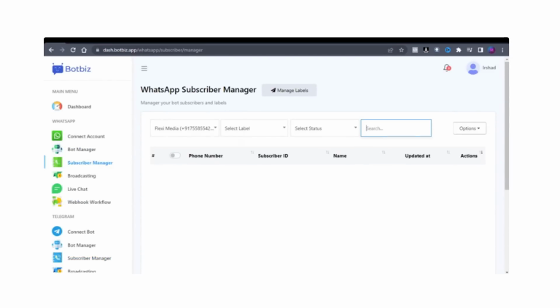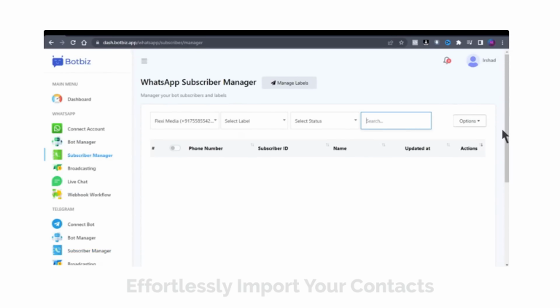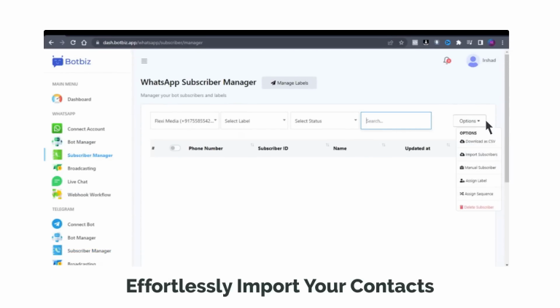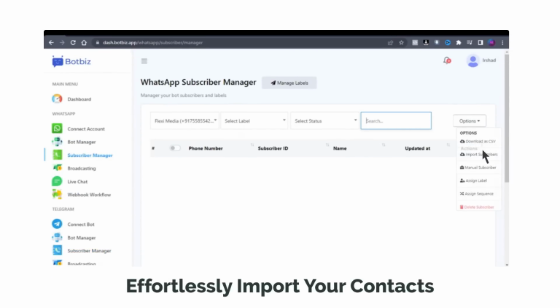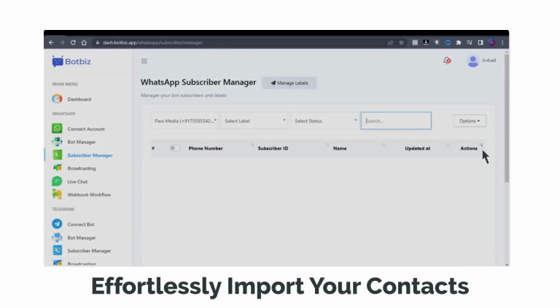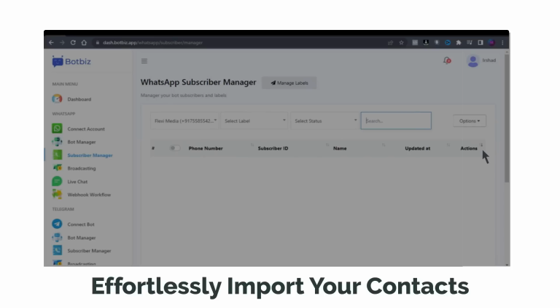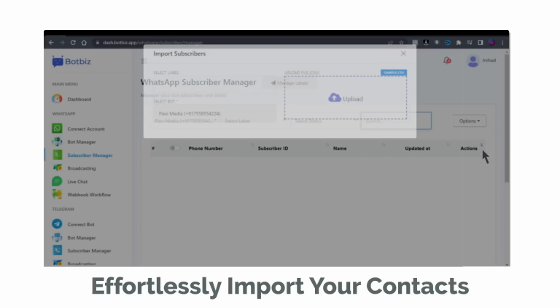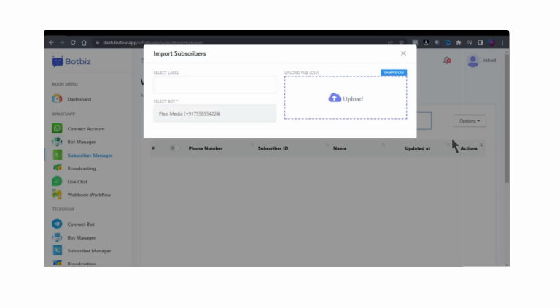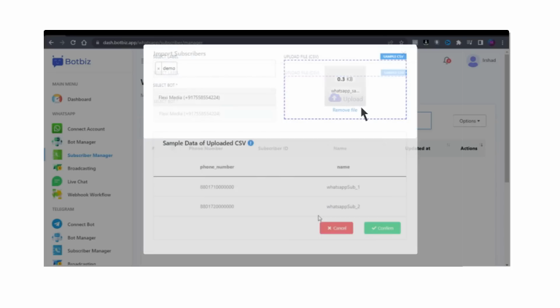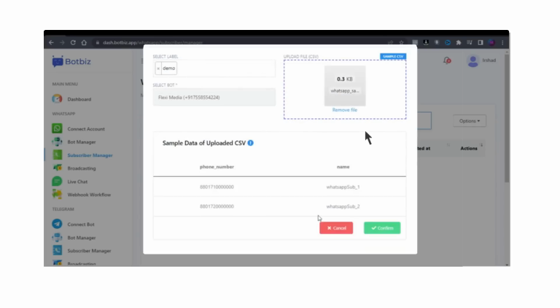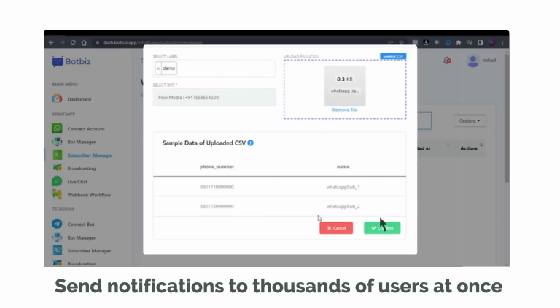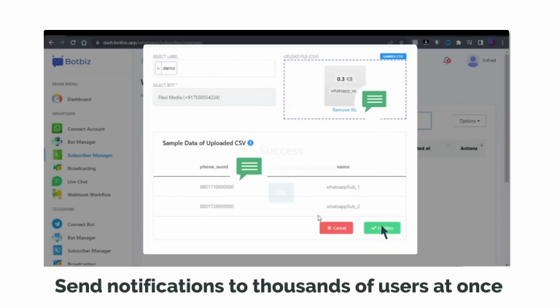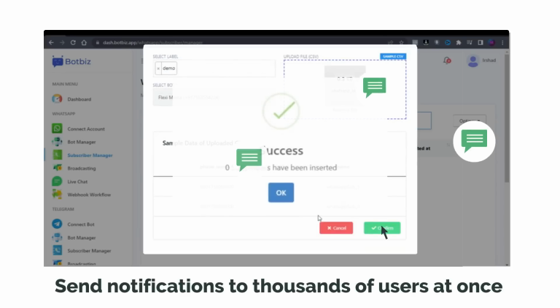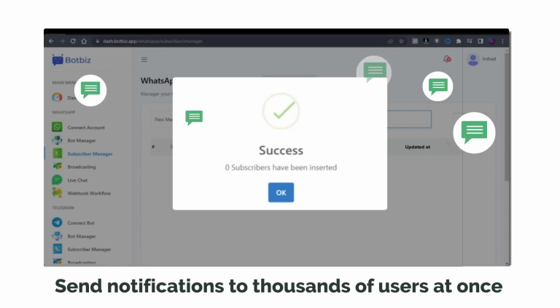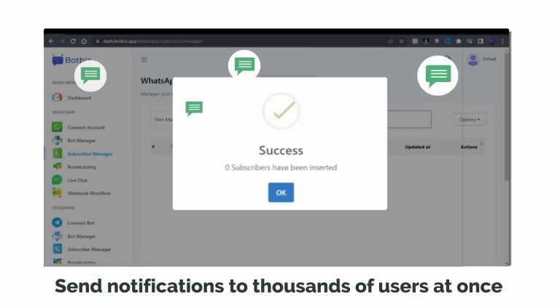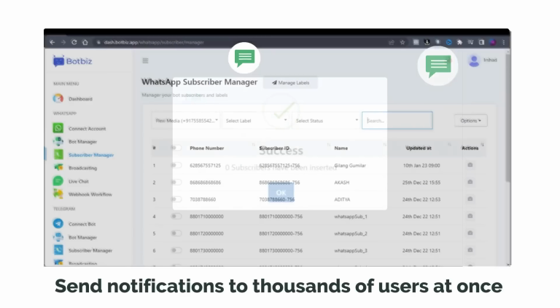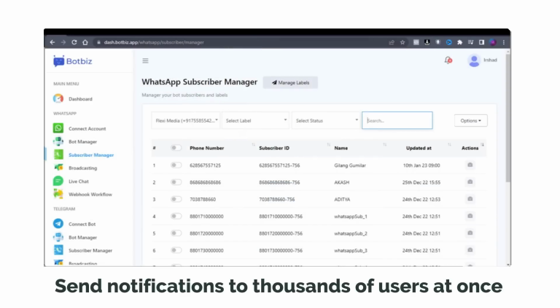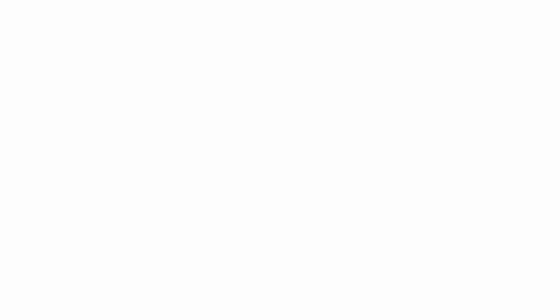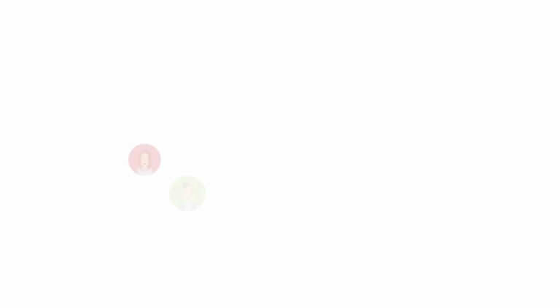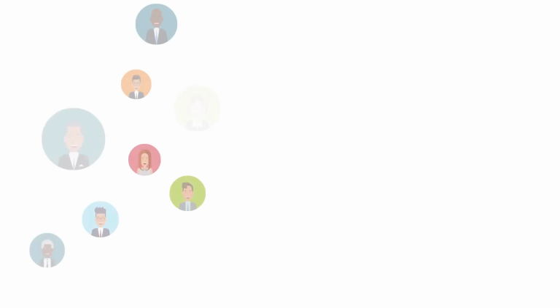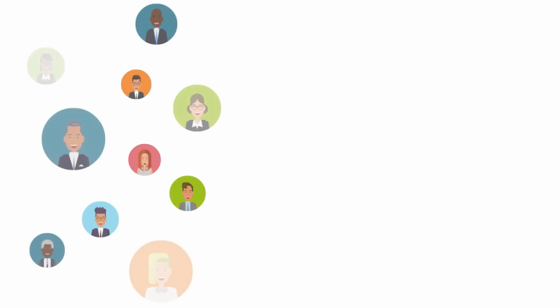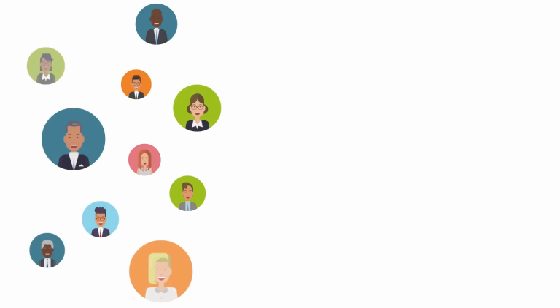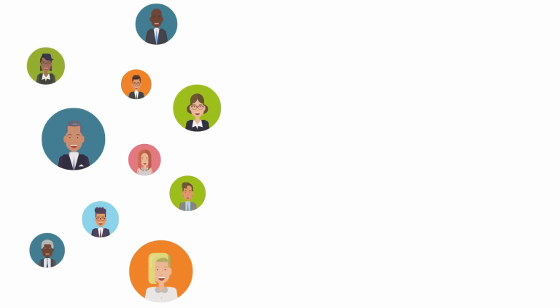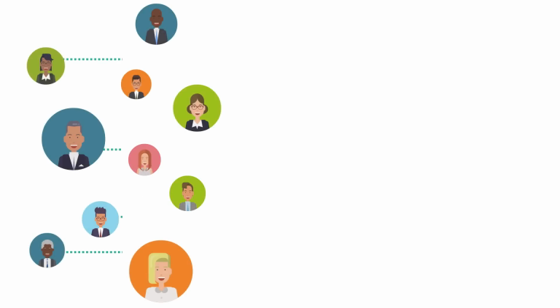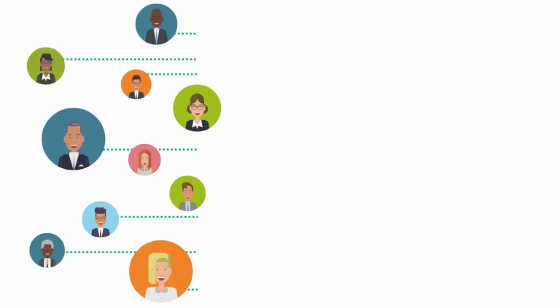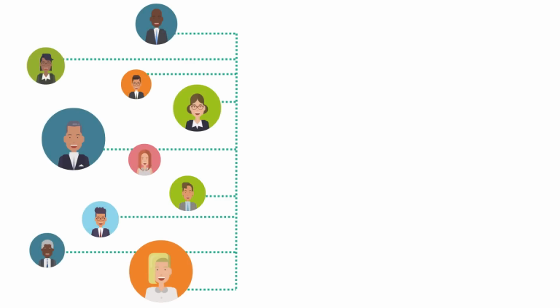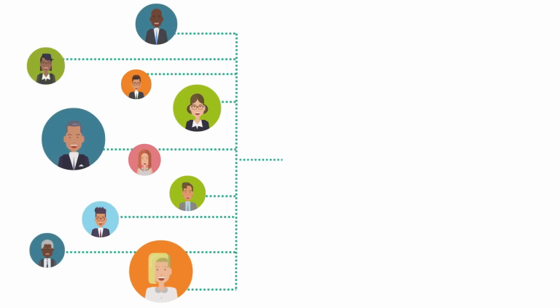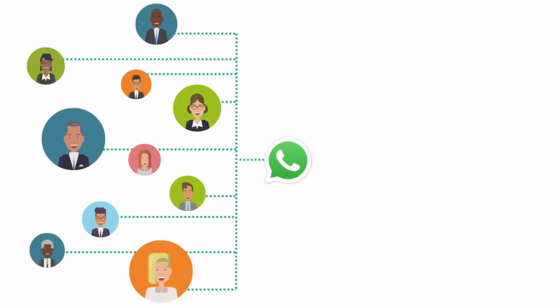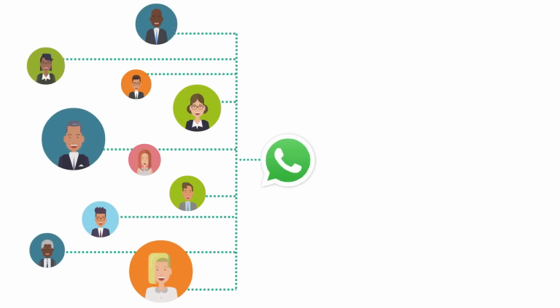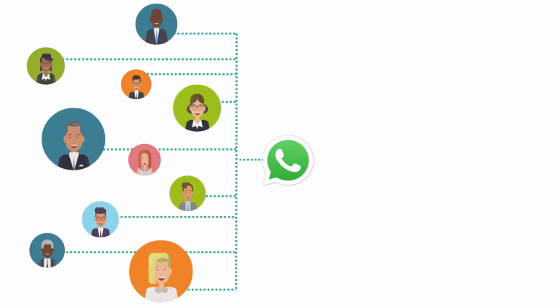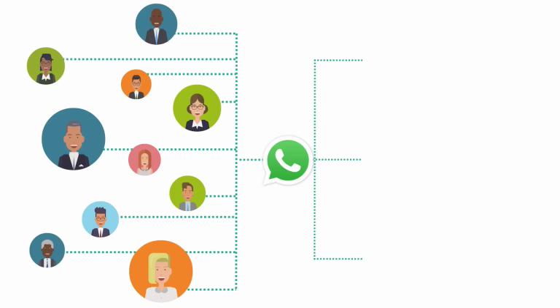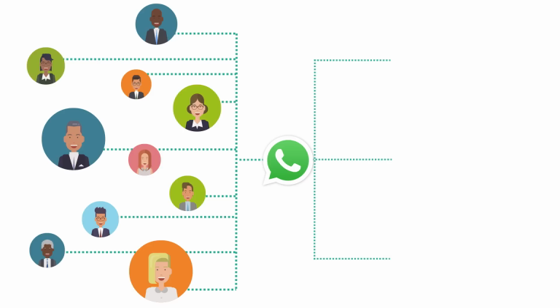With BotBiz, you can effortlessly import your contacts and send notifications to thousands of users at once. You can also have multiple human agents monitoring and intervening in chats on the same WhatsApp number.